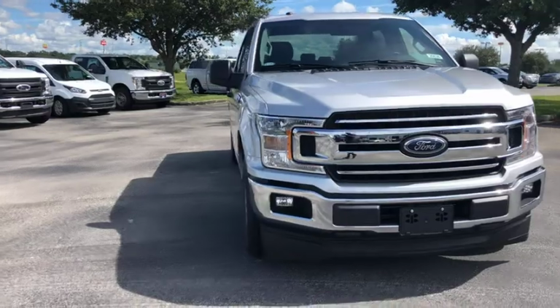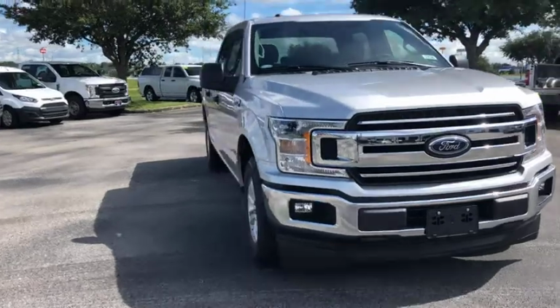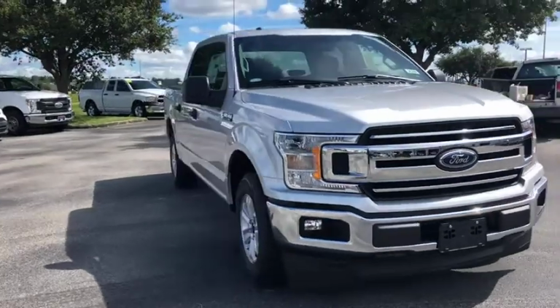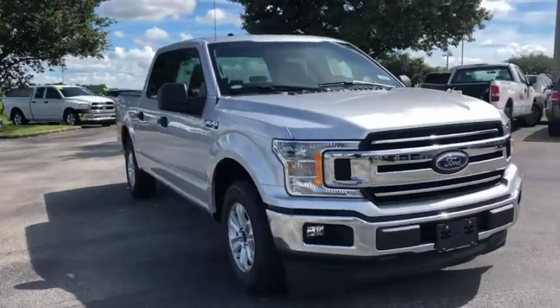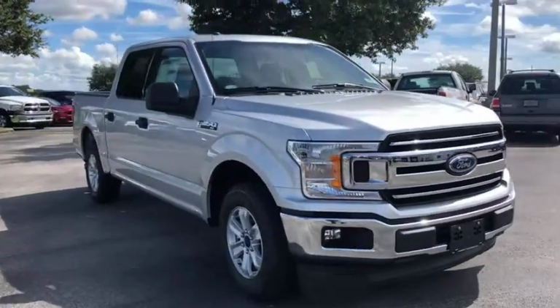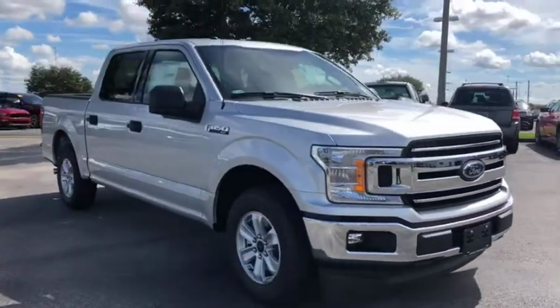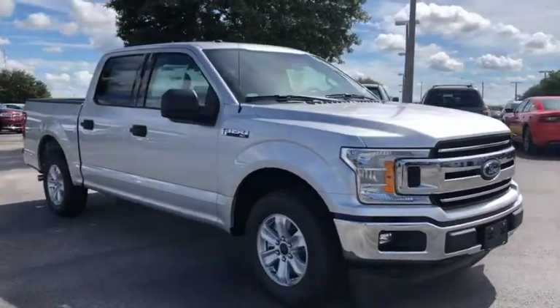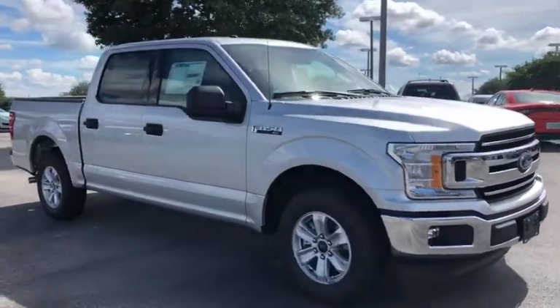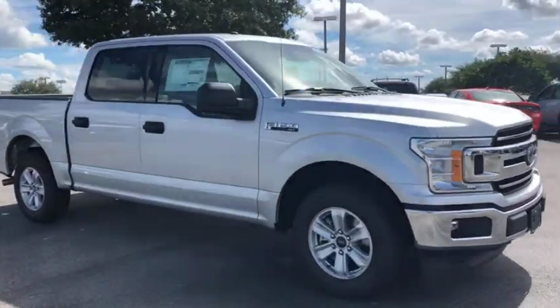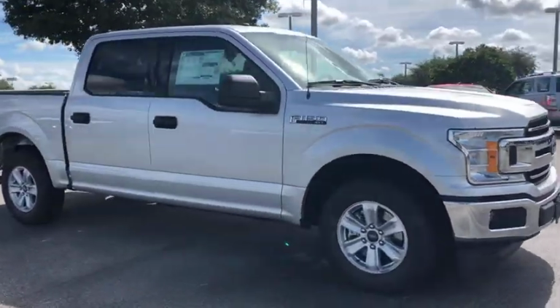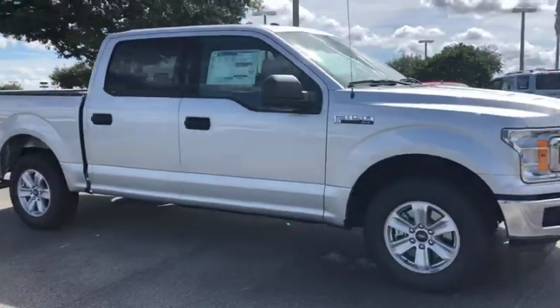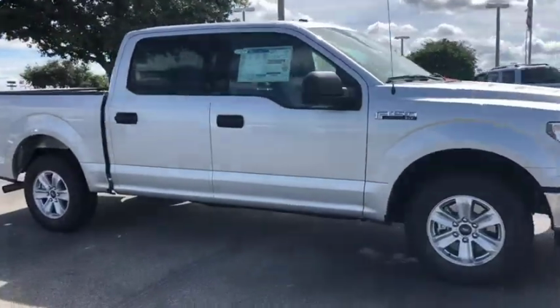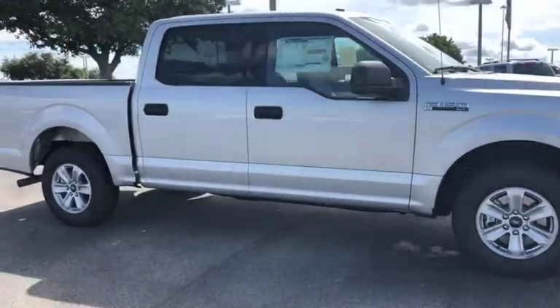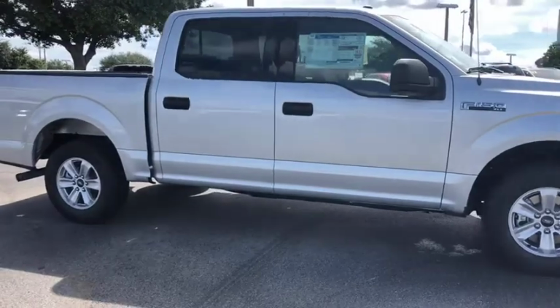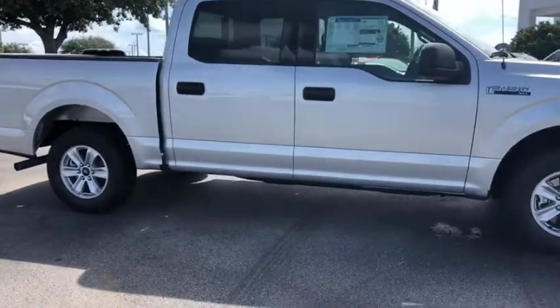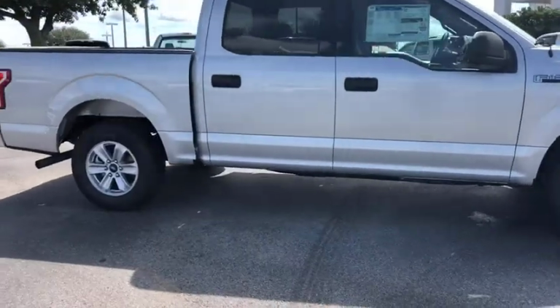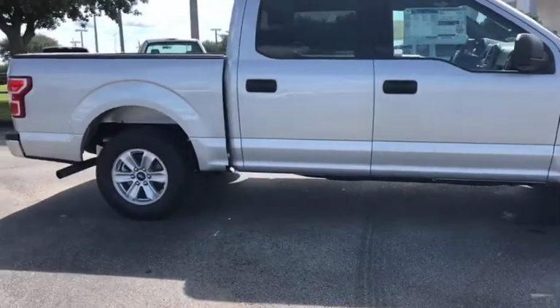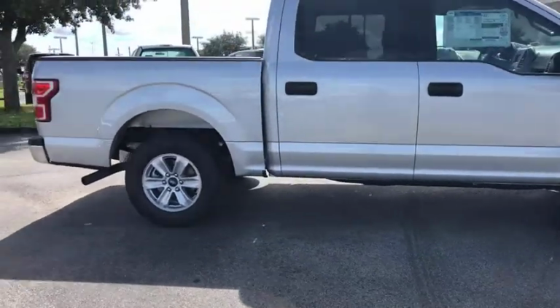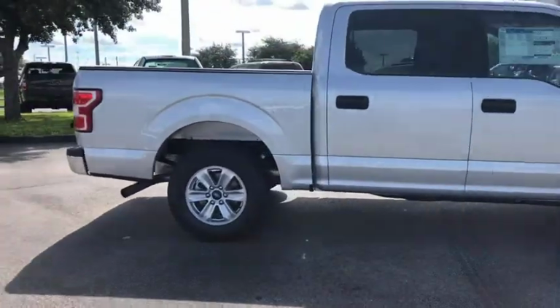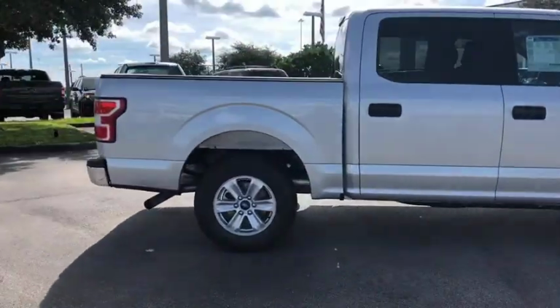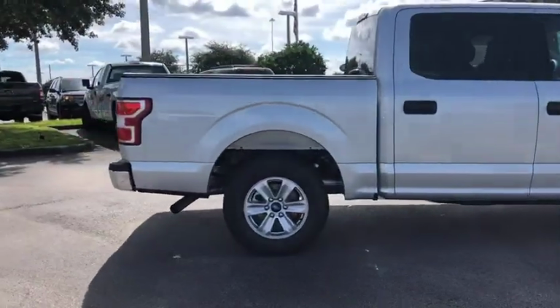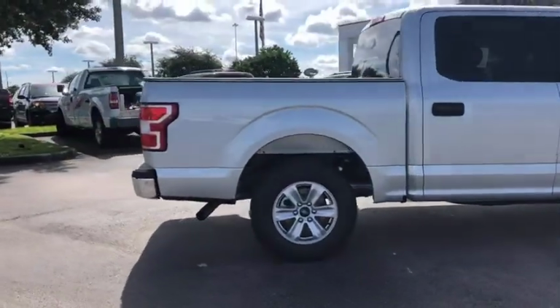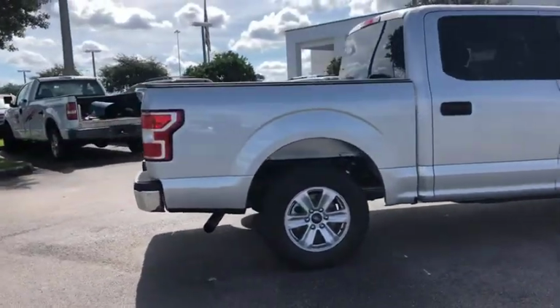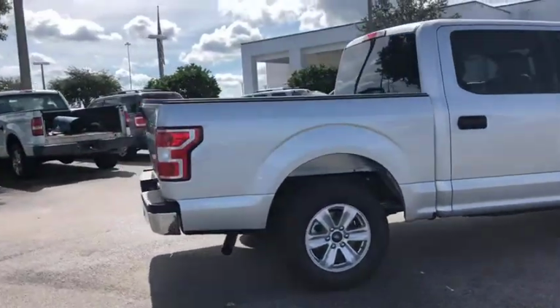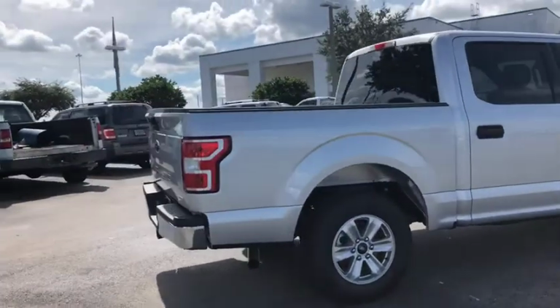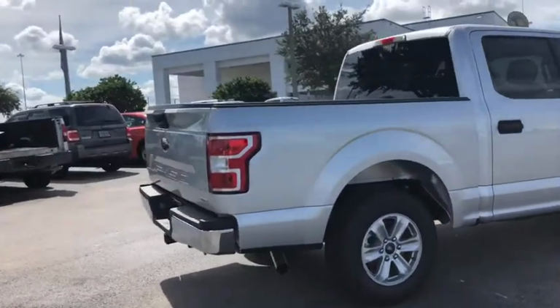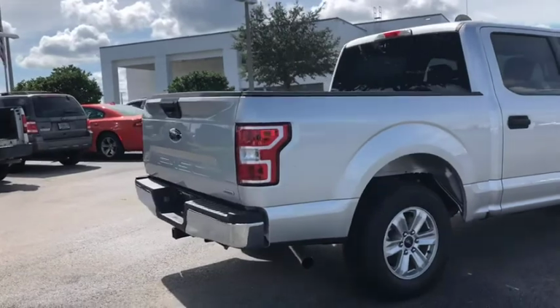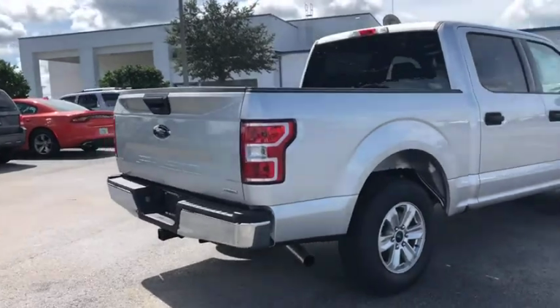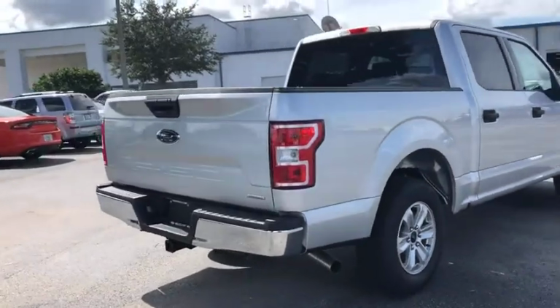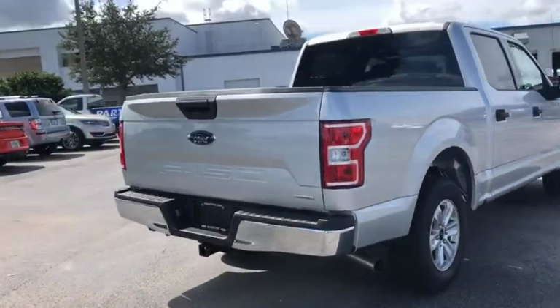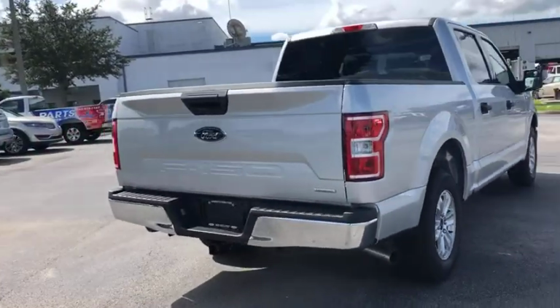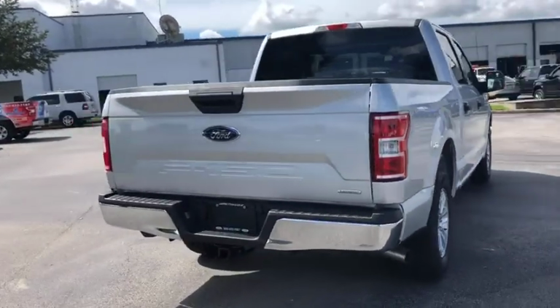2018 Ford F-150. A Ford F-150 knows how to handle any situation. It's built to follow orders. No whining. This vehicle has less than 100 miles.